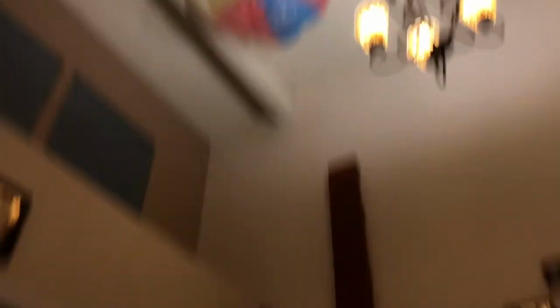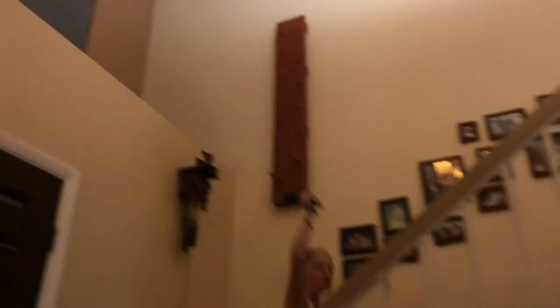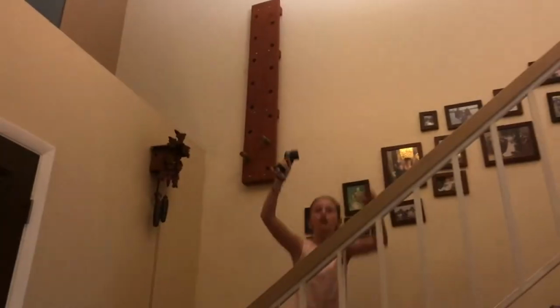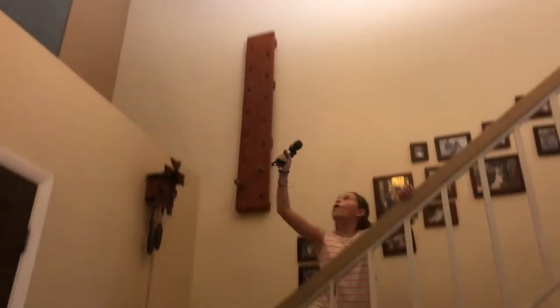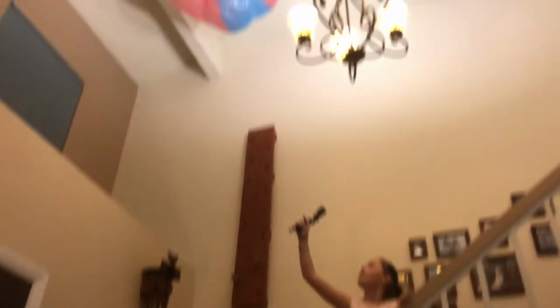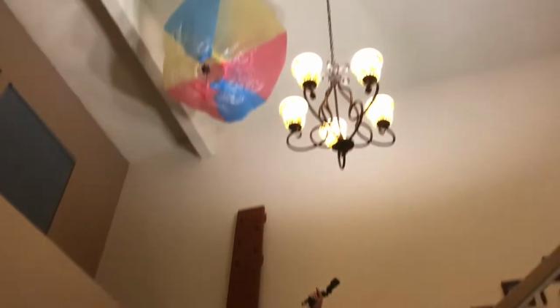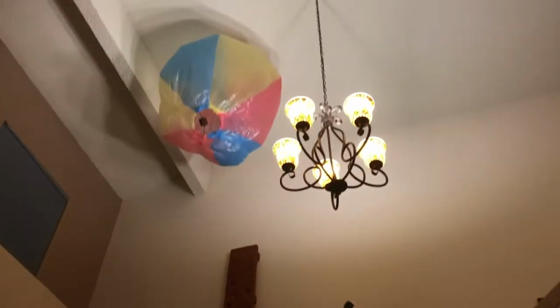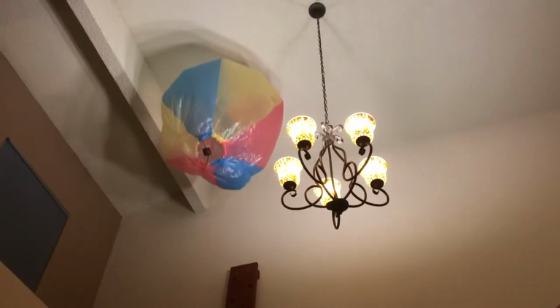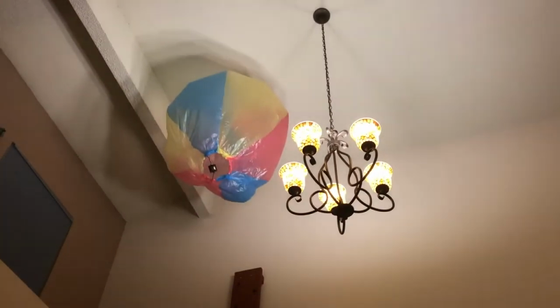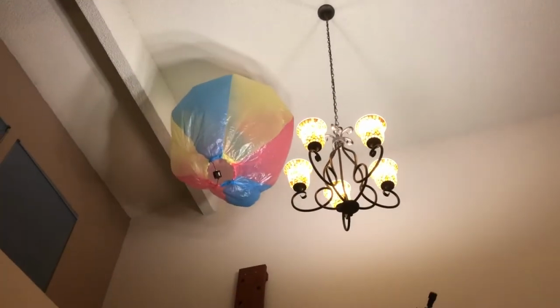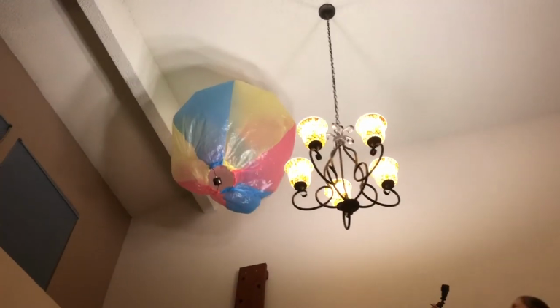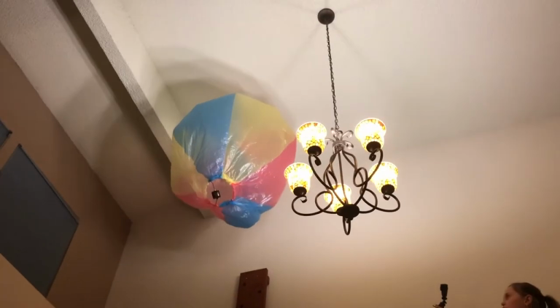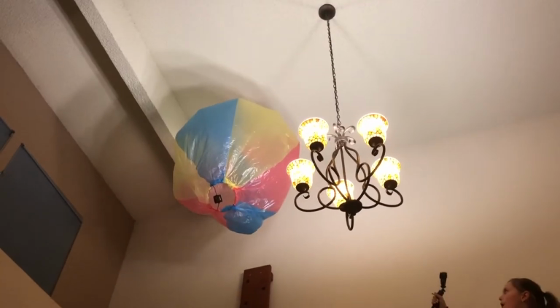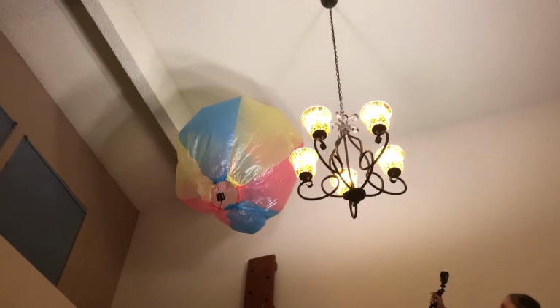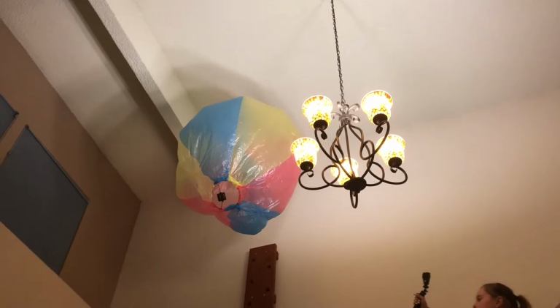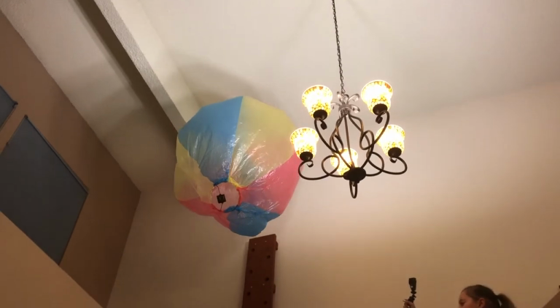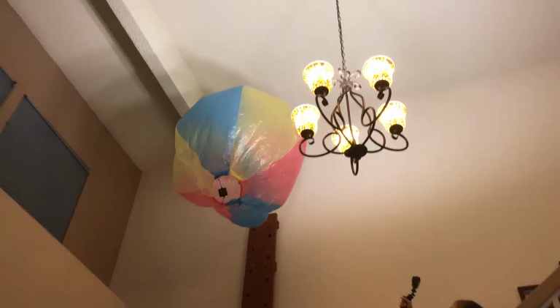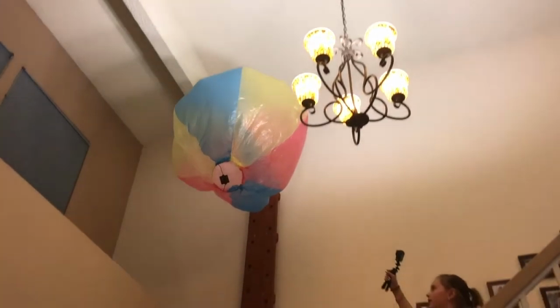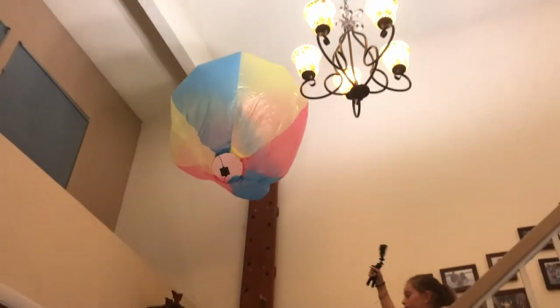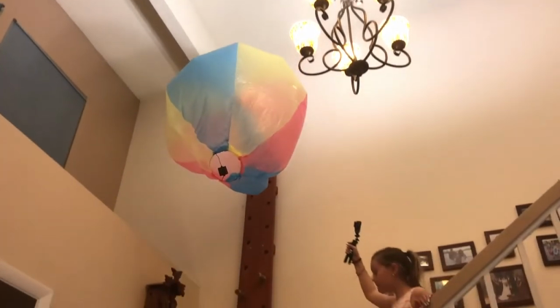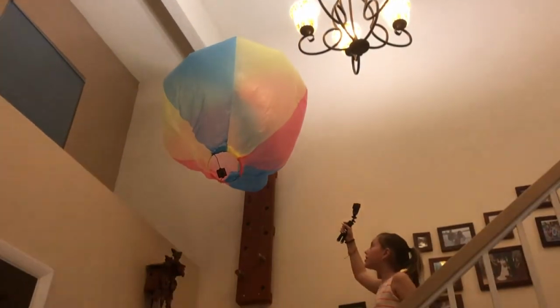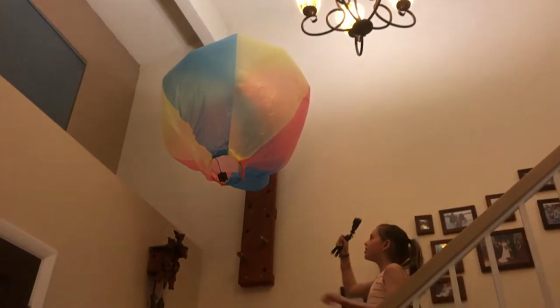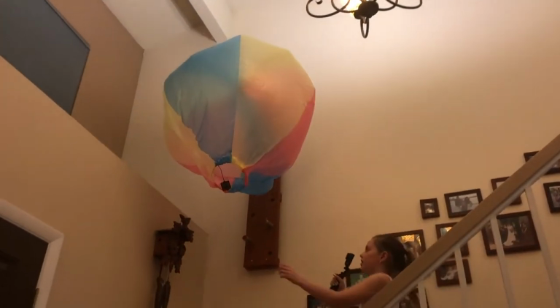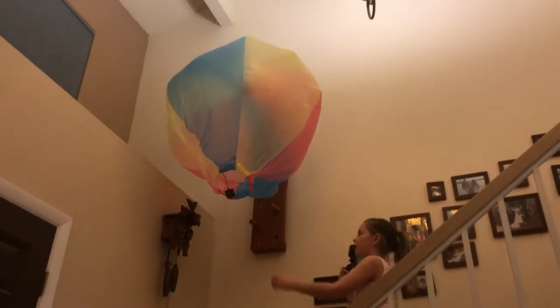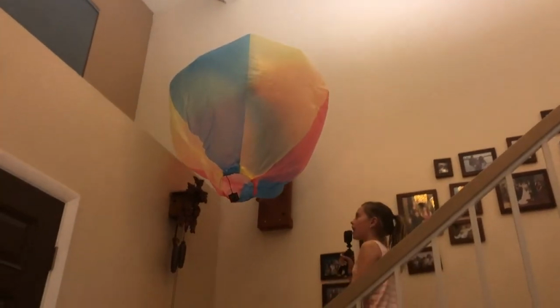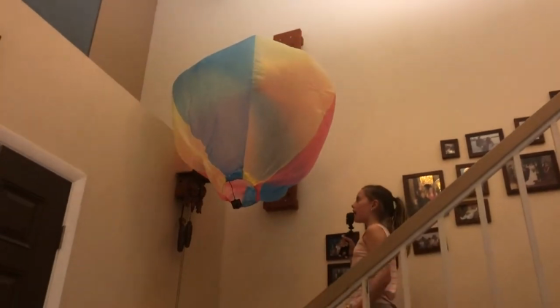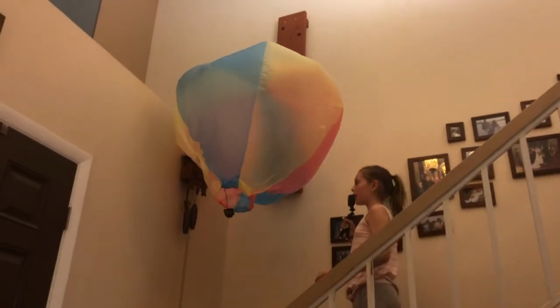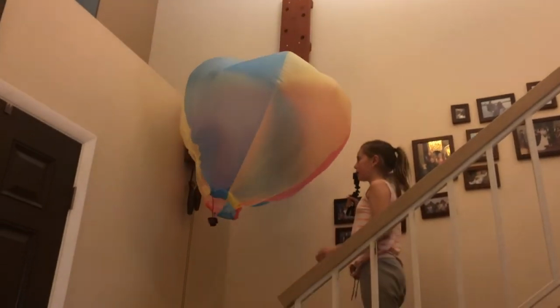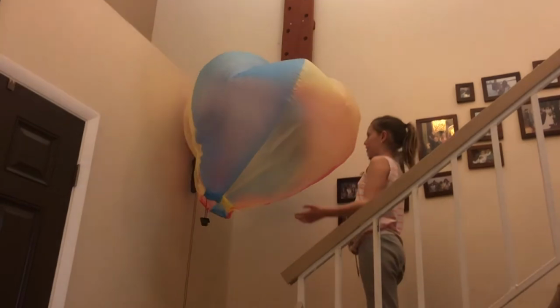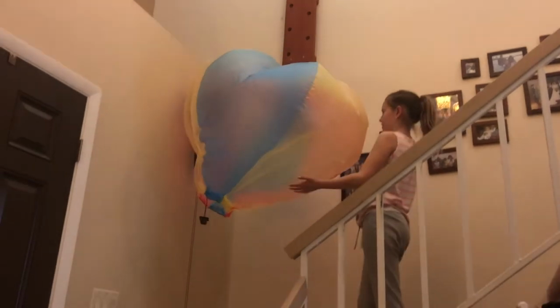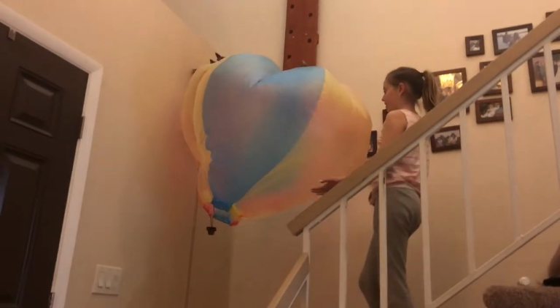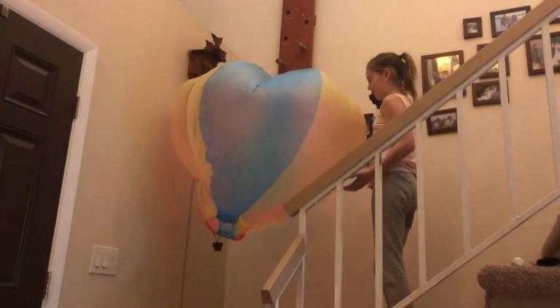Grace is coming around. It's coming up — there it goes. Down it goes. And success.